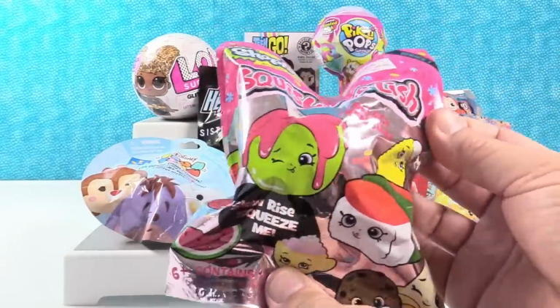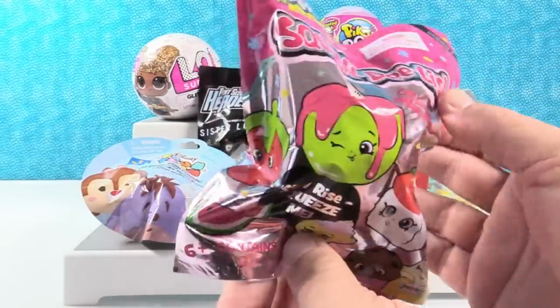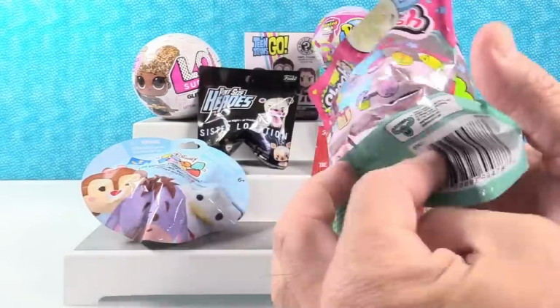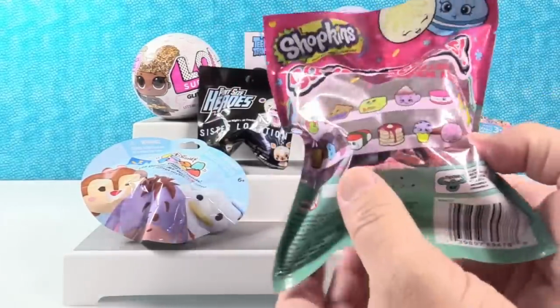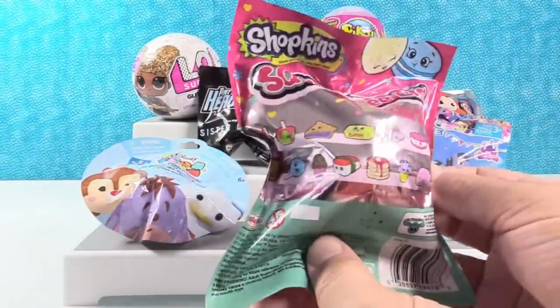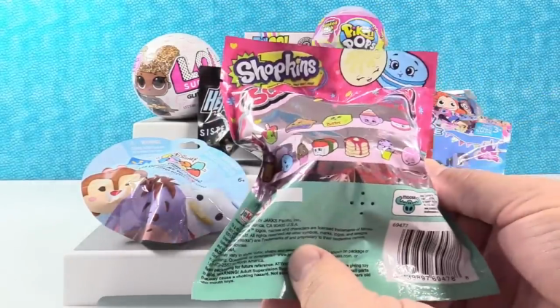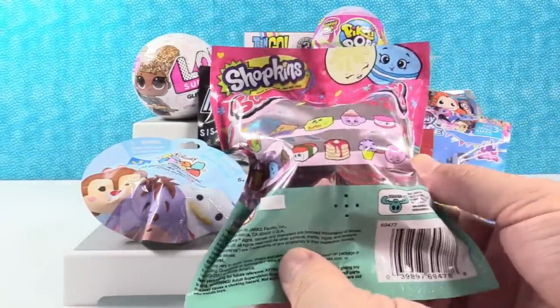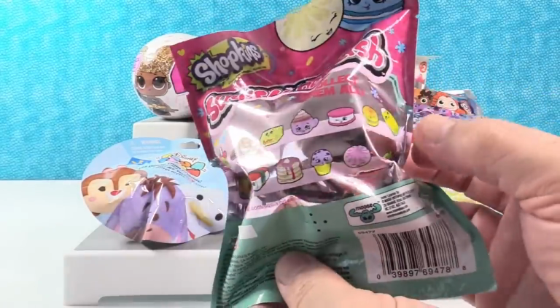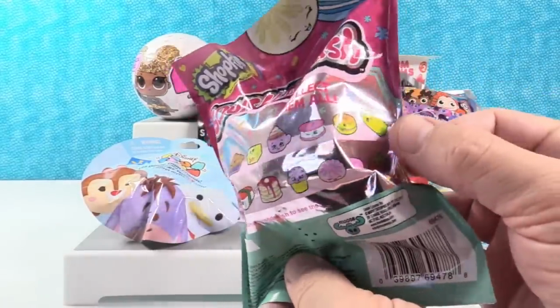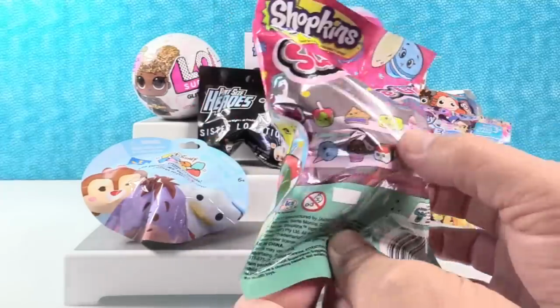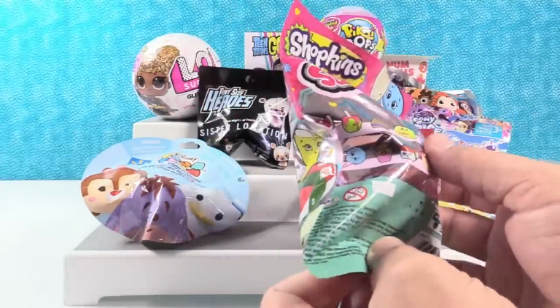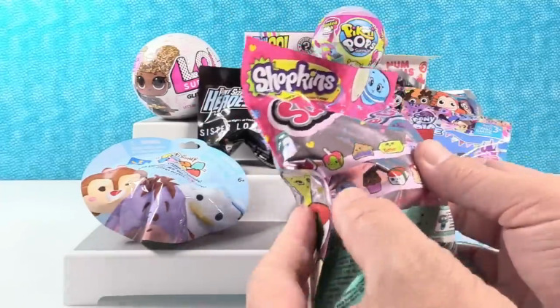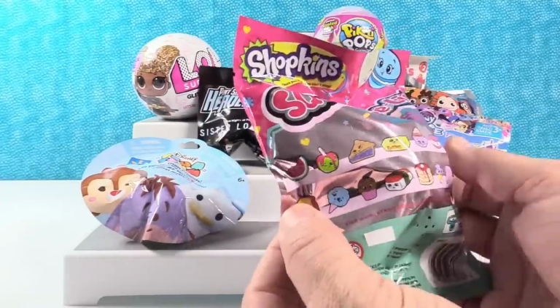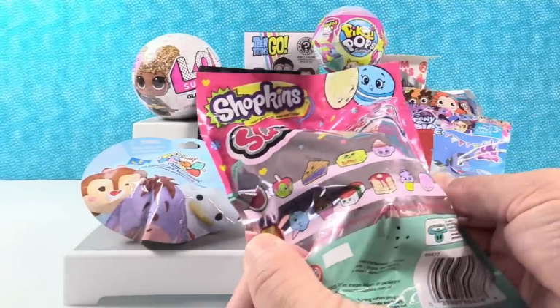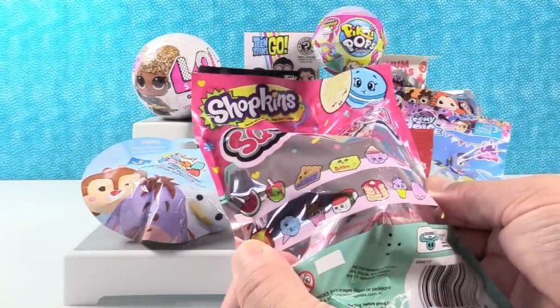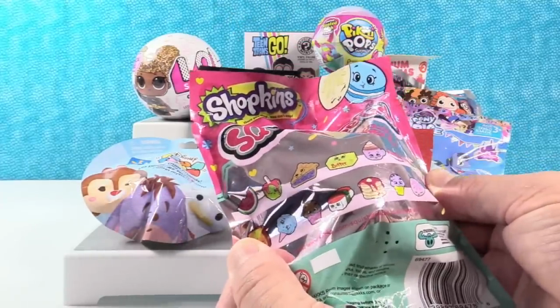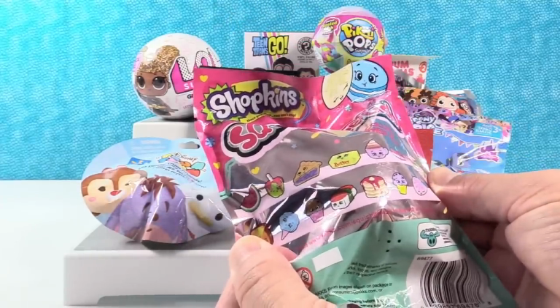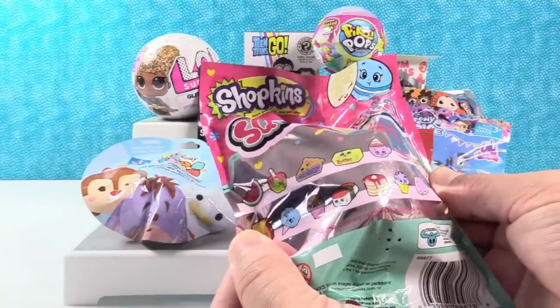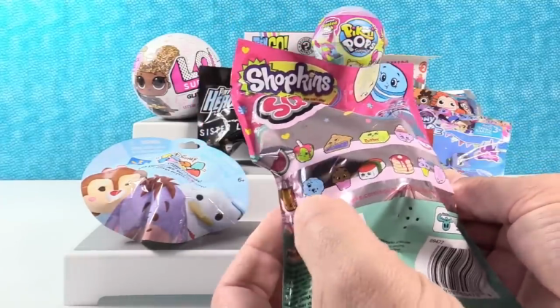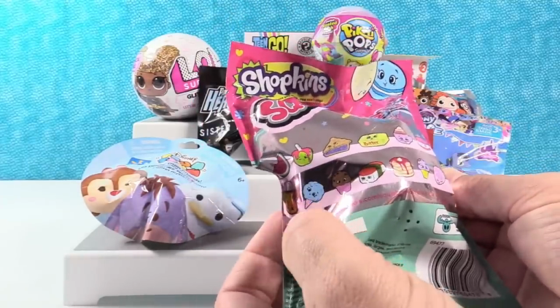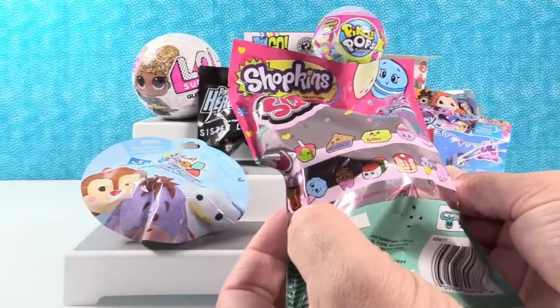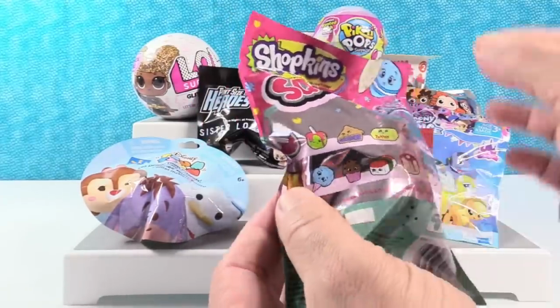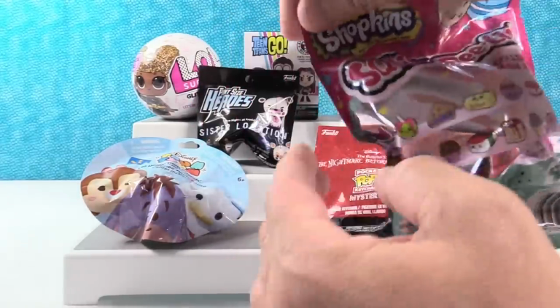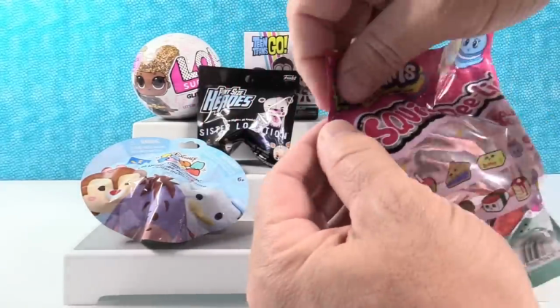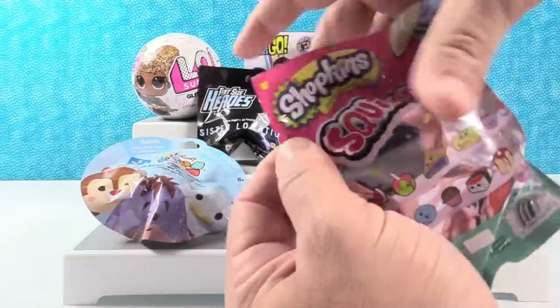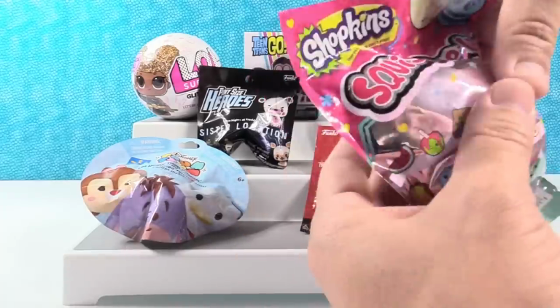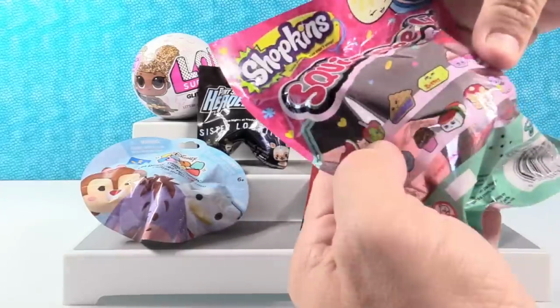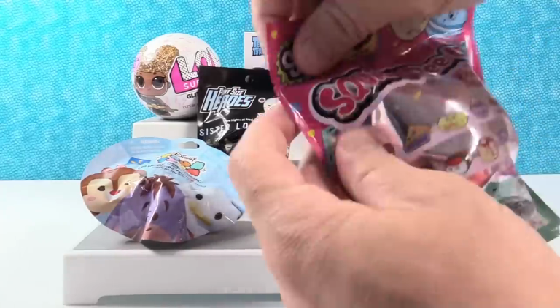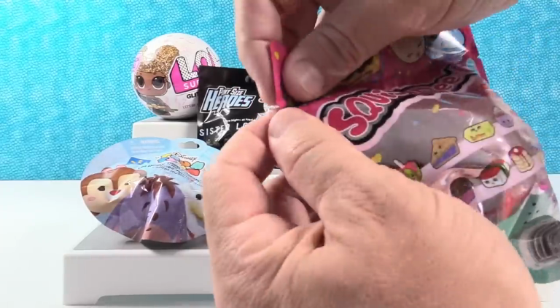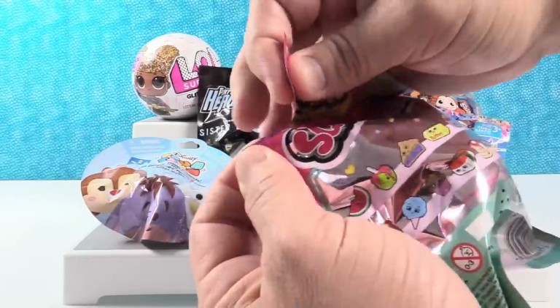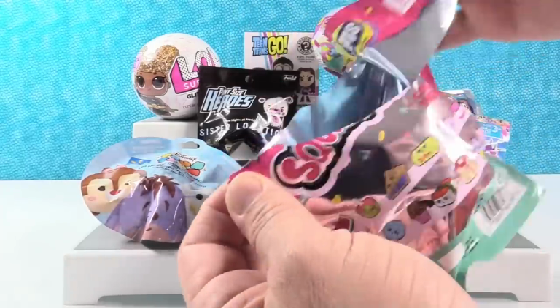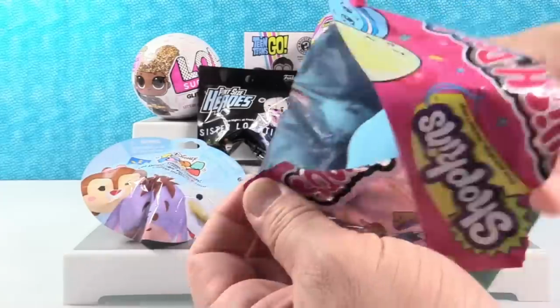That was a good one. This is series one. There's still a bunch of these that we need, especially the corn cob and the butter. Those are the ones shown that we need. Have we ever gotten that cotton candy? I can't remember. I can't either. So this is a round one. I don't think we're getting the butter or the corn. Let's see who we get.